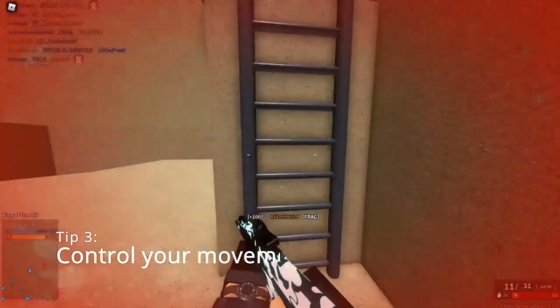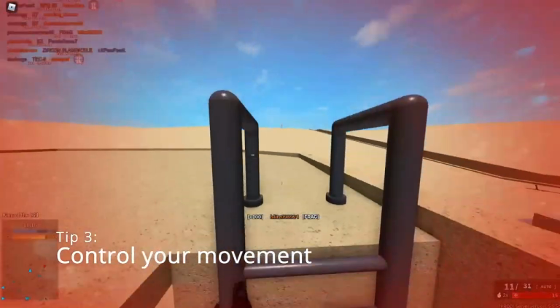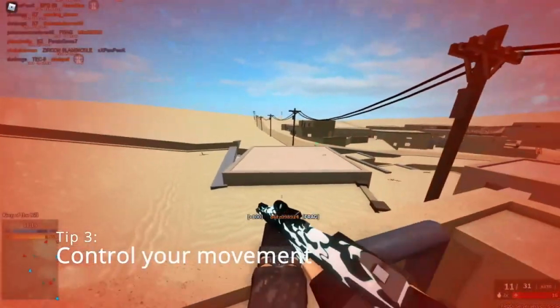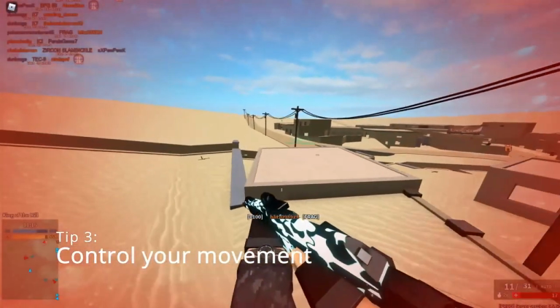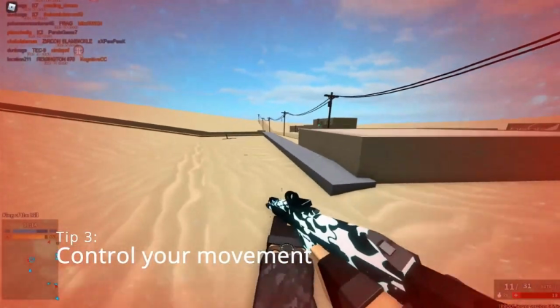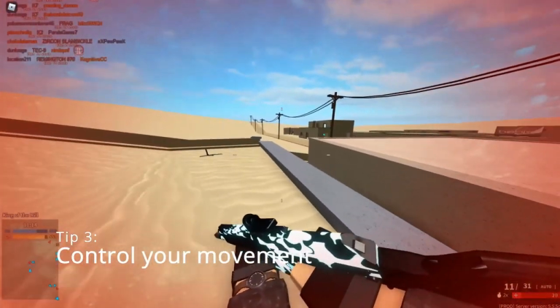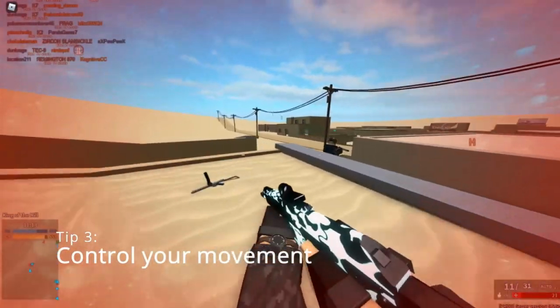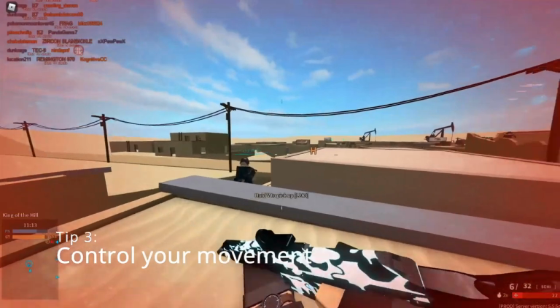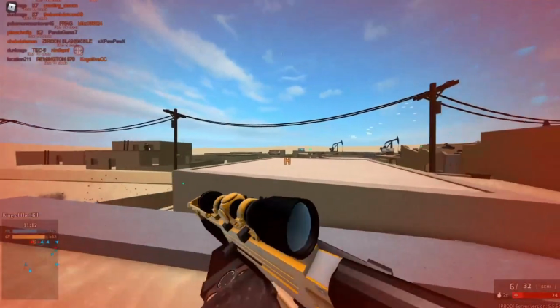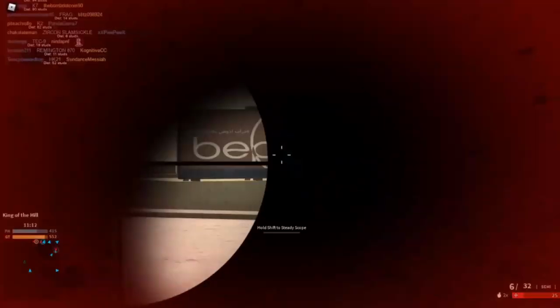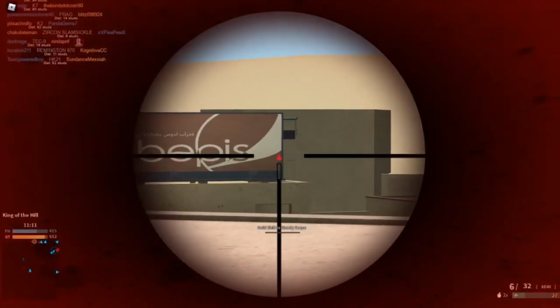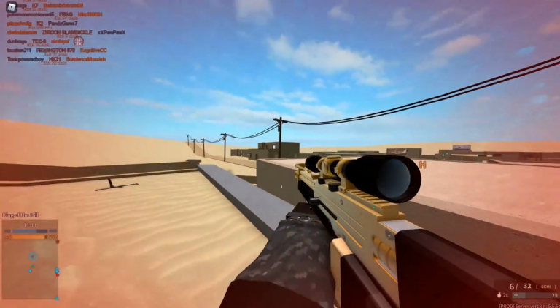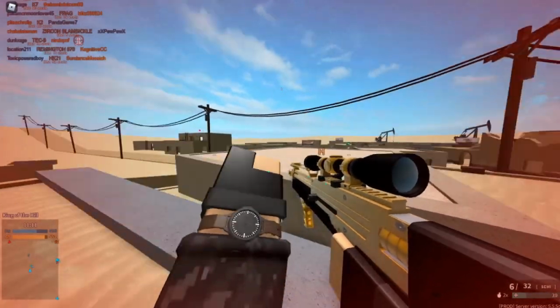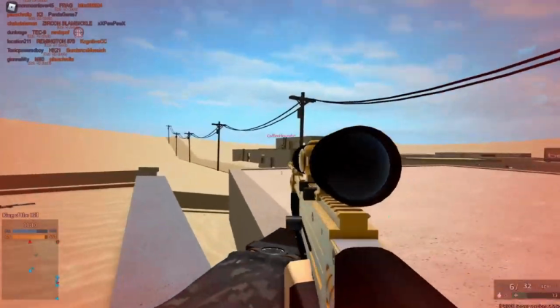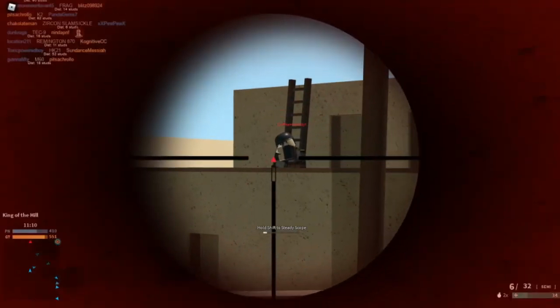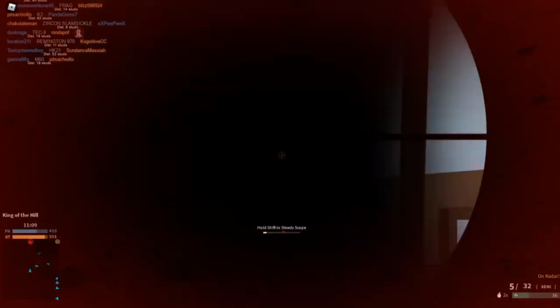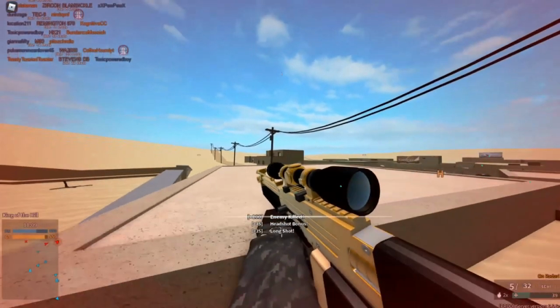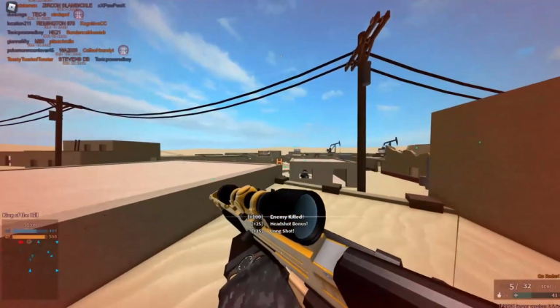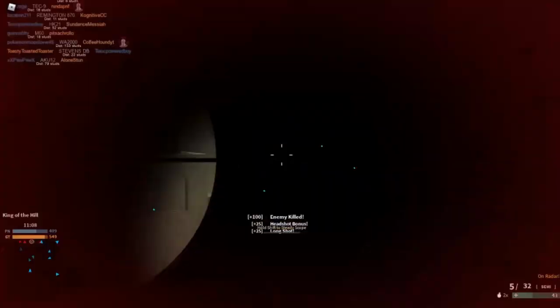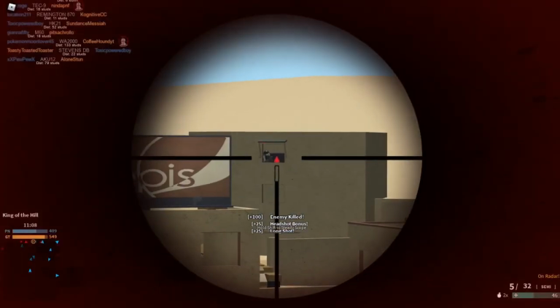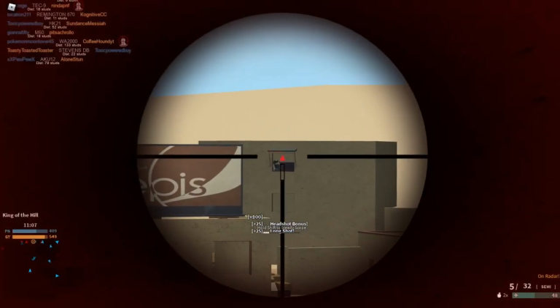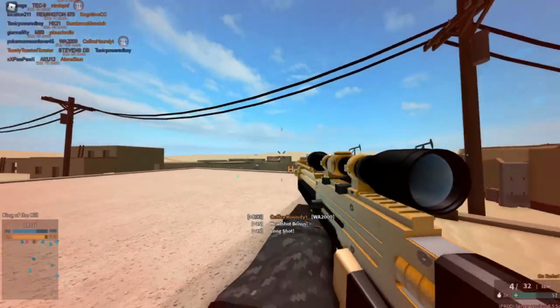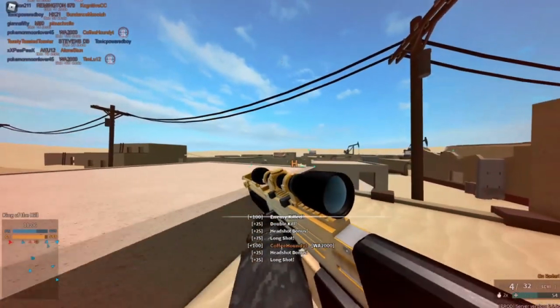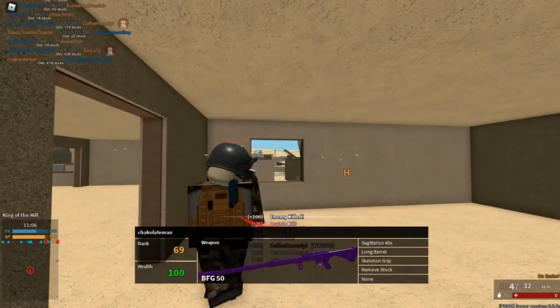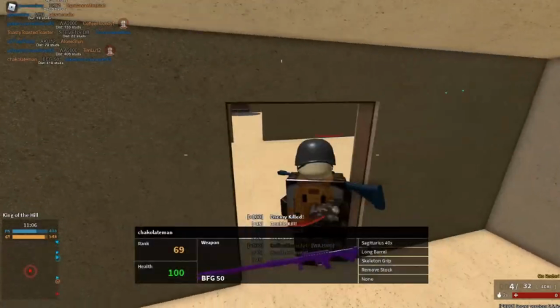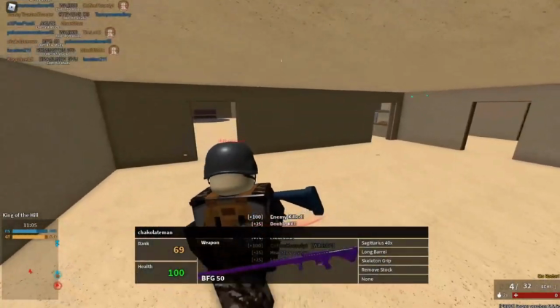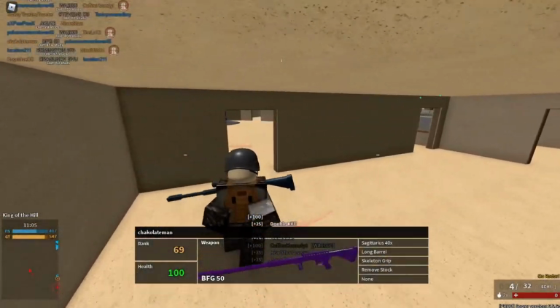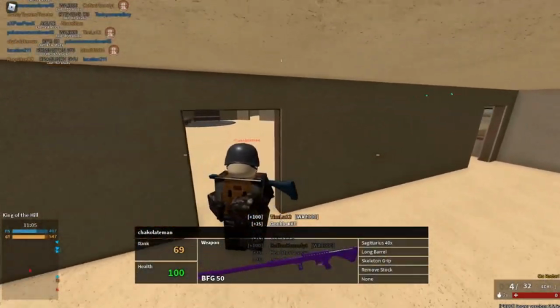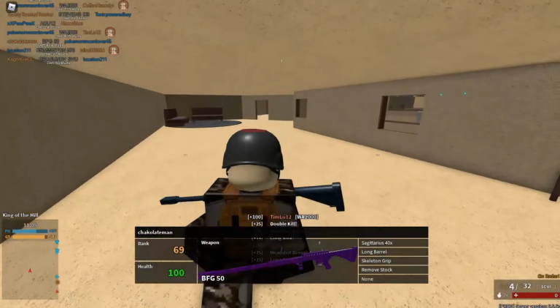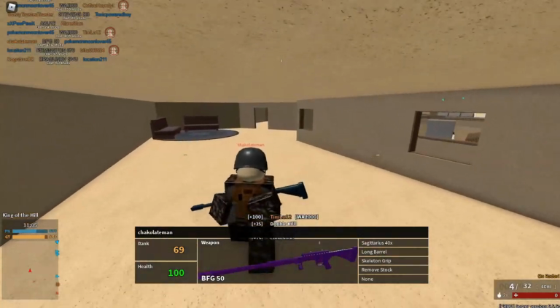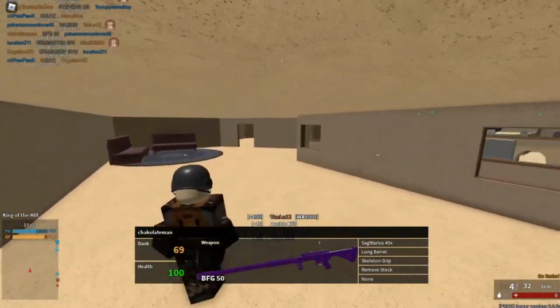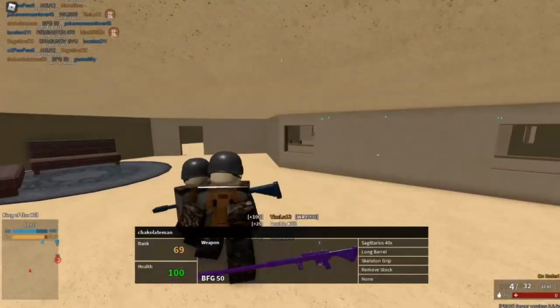Third tip is moving while aiming, but only standing still right when you're about to take the shot. In sniper duels this is even more important, but in normal situations moving around can potentially mess up your aim and cause you to miss shots you would have otherwise hit if you stood still and were more precise.